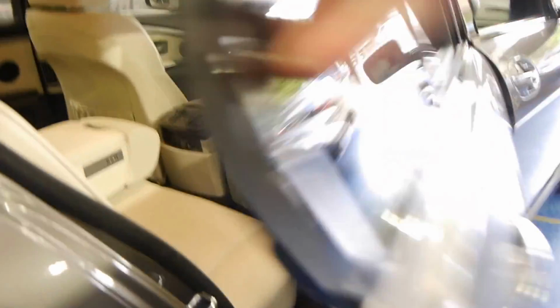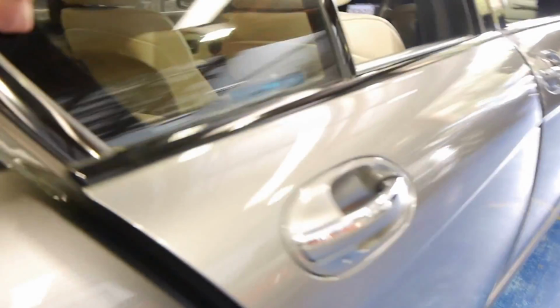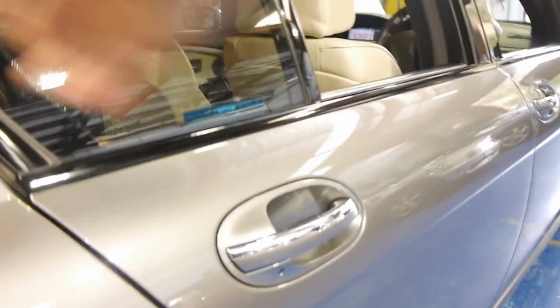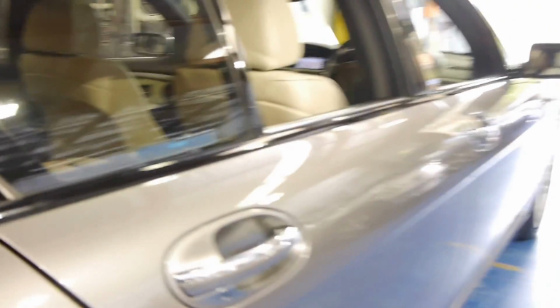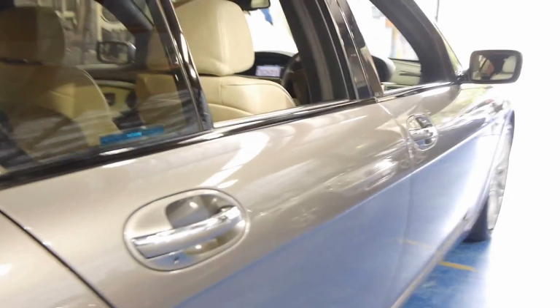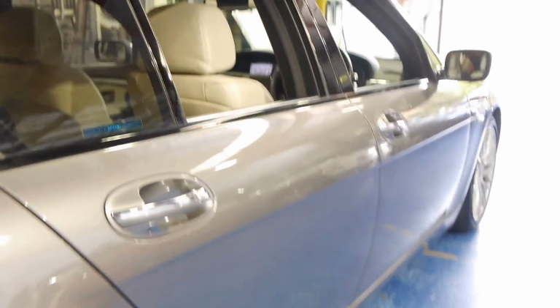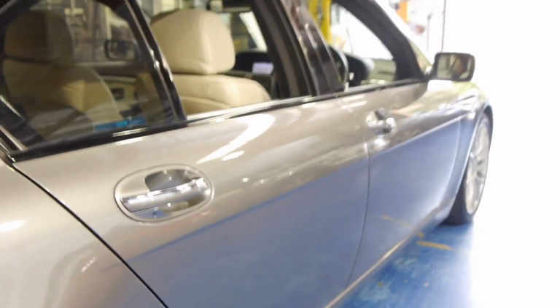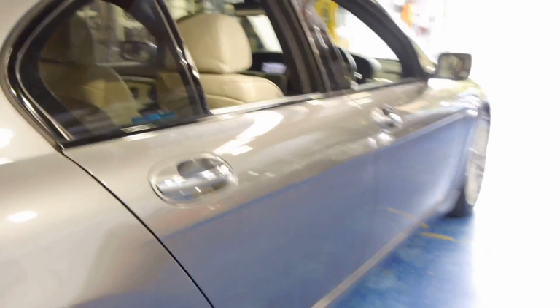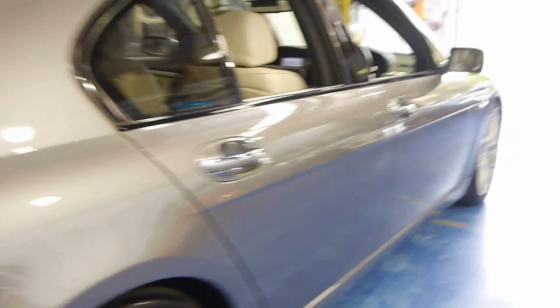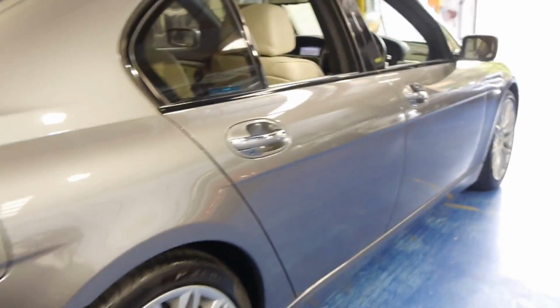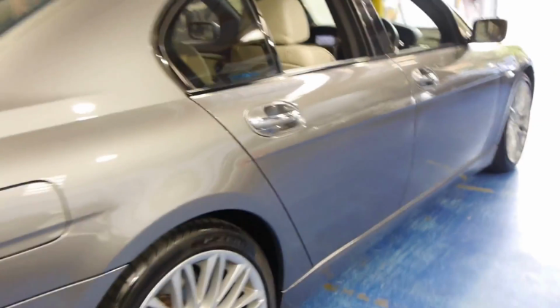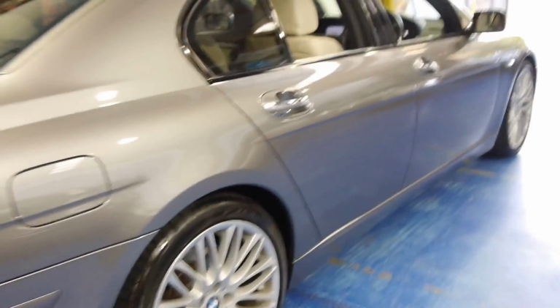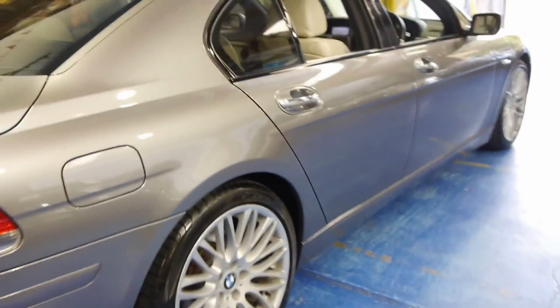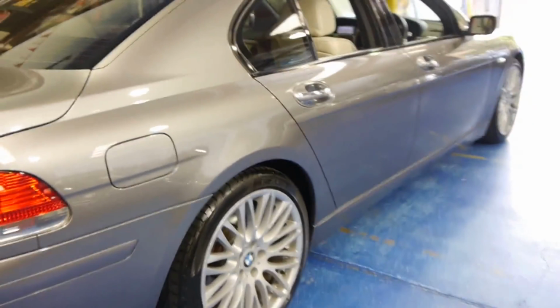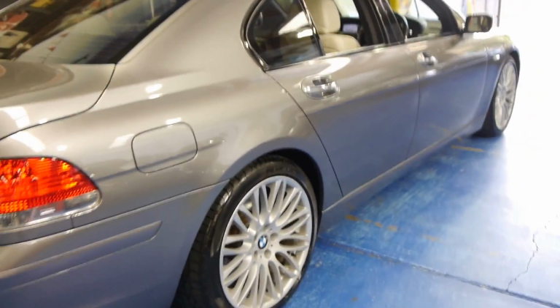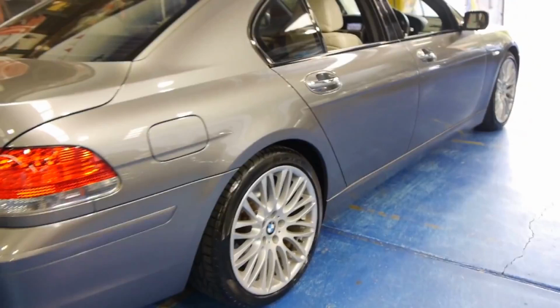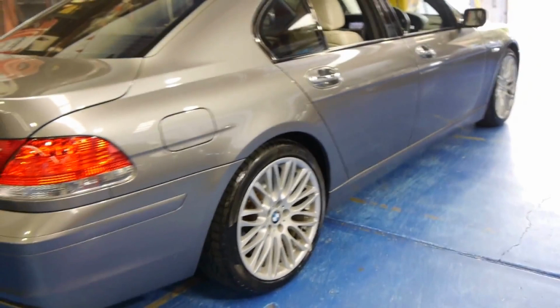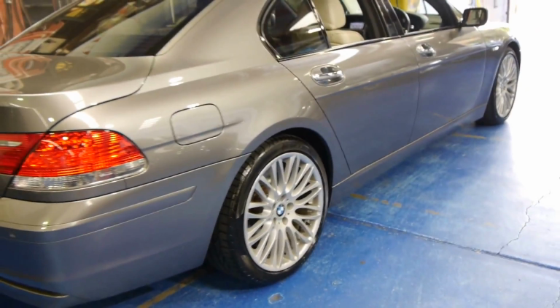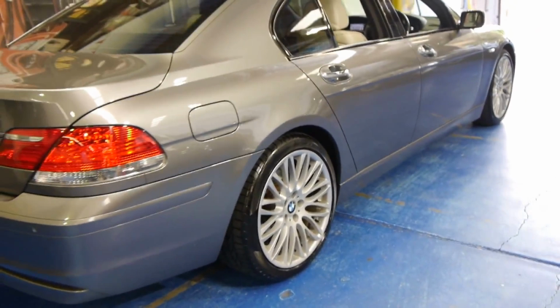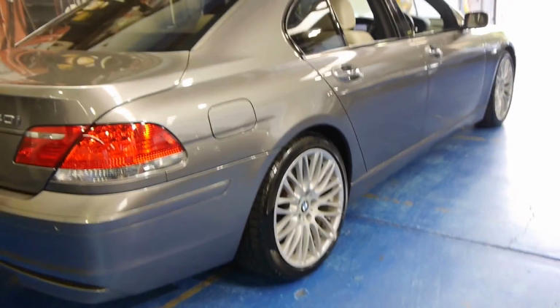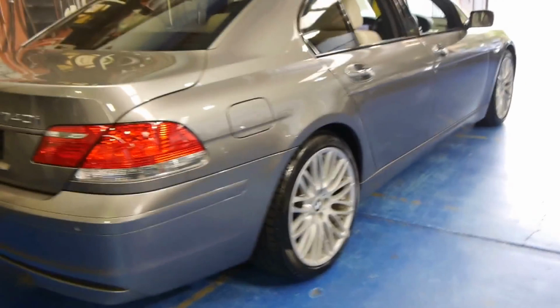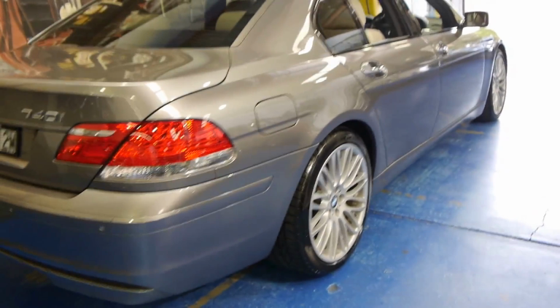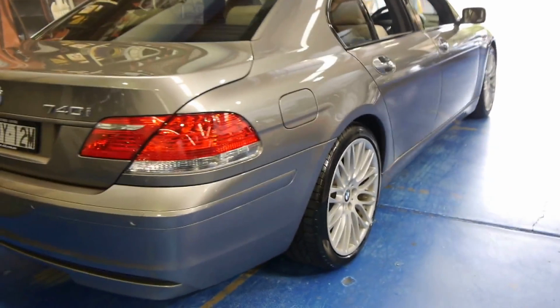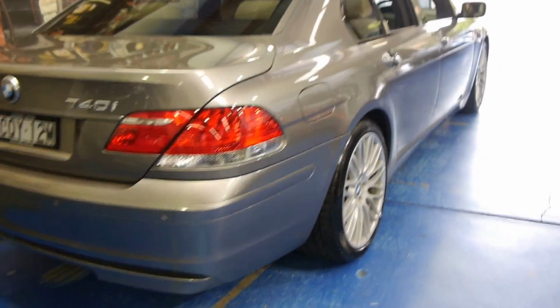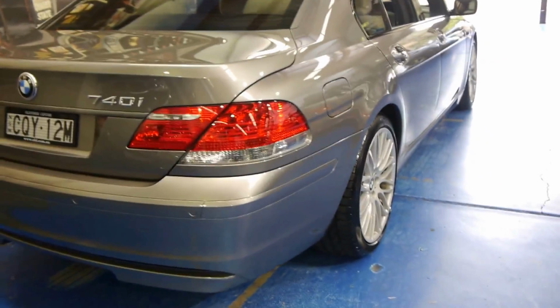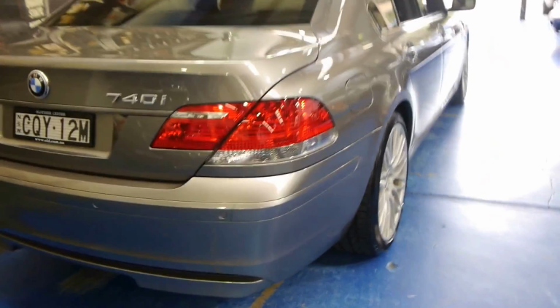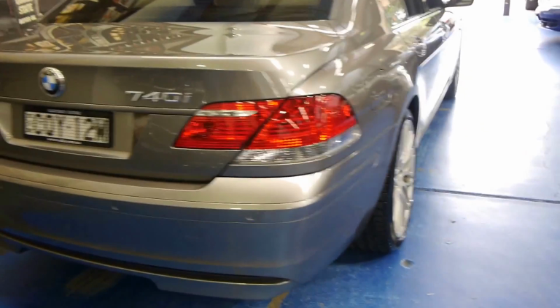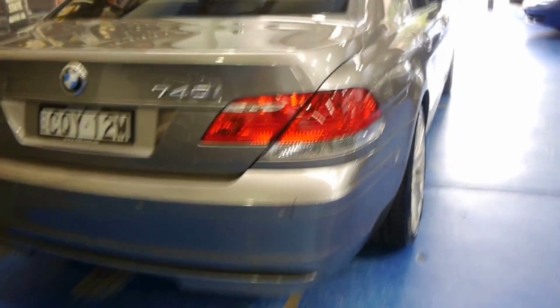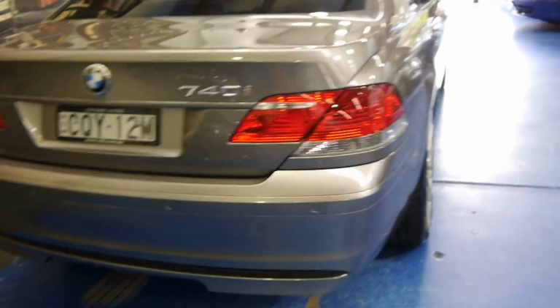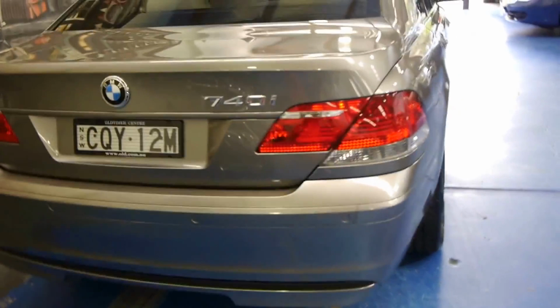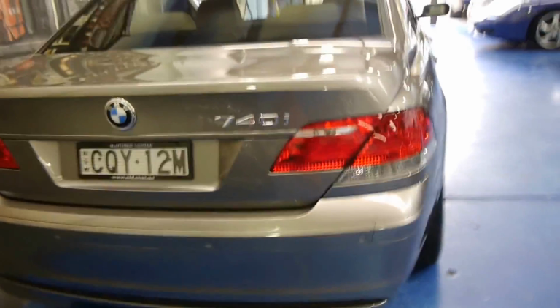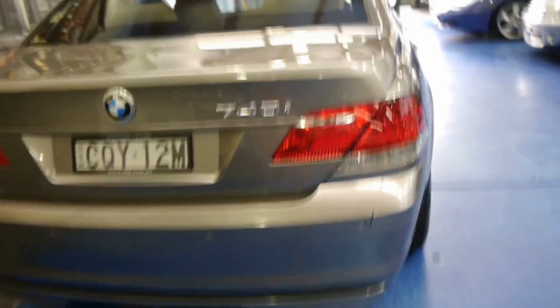This was the very last of this series 7 Series. The alloy wheels are in excellent condition, free from scratches and marks. The body of the car is immaculate.